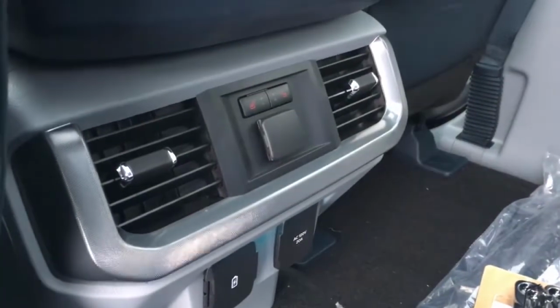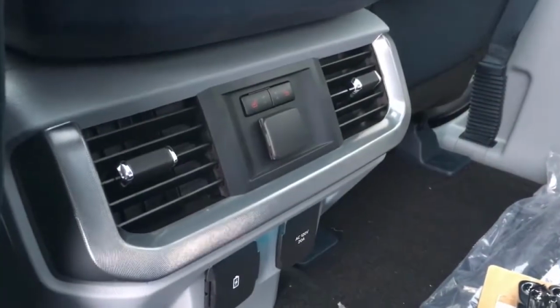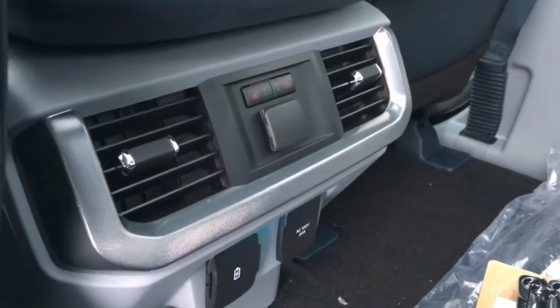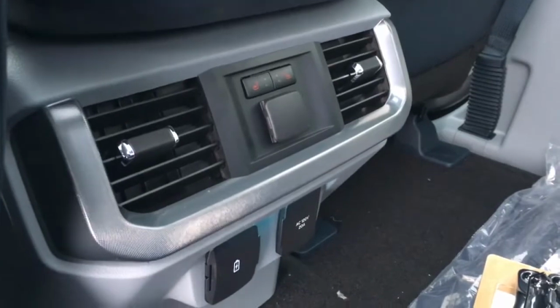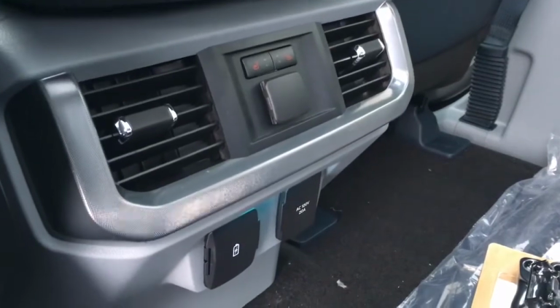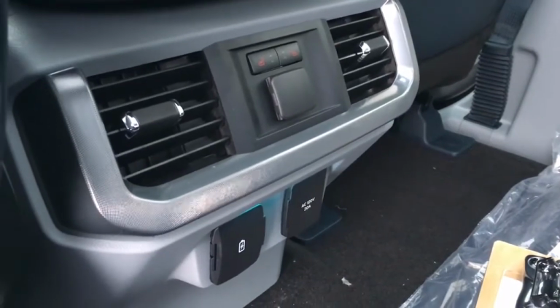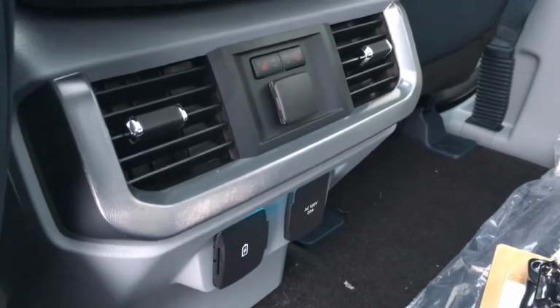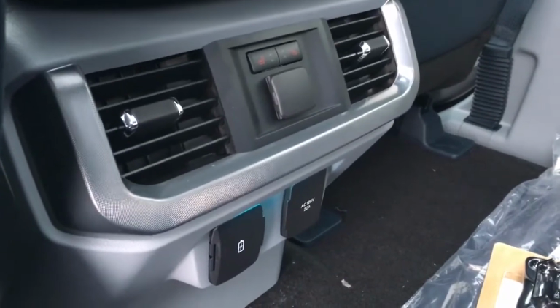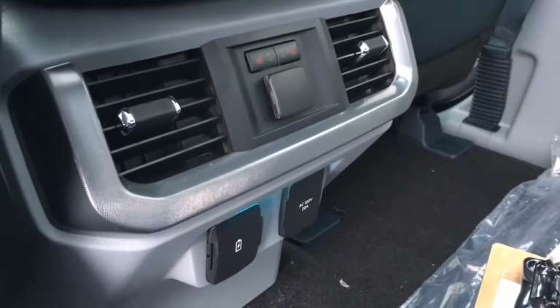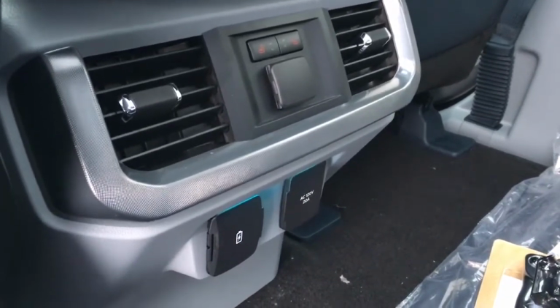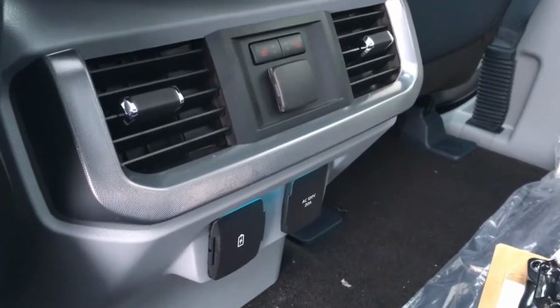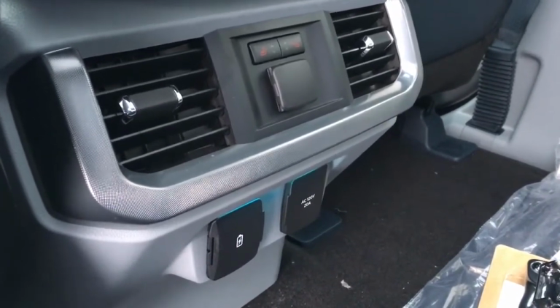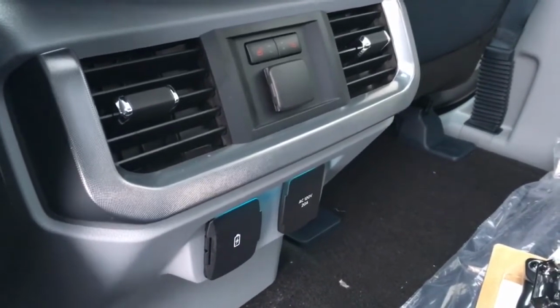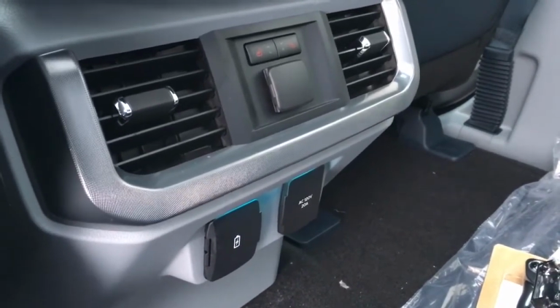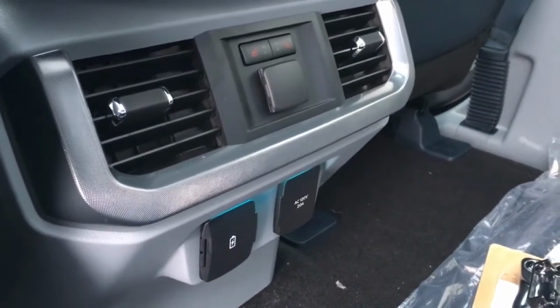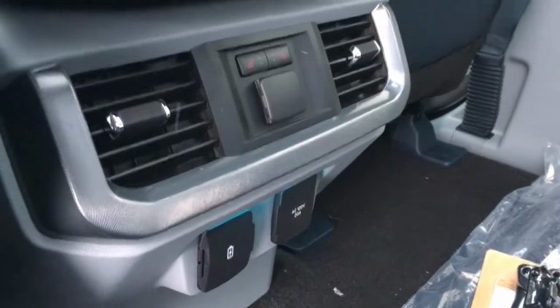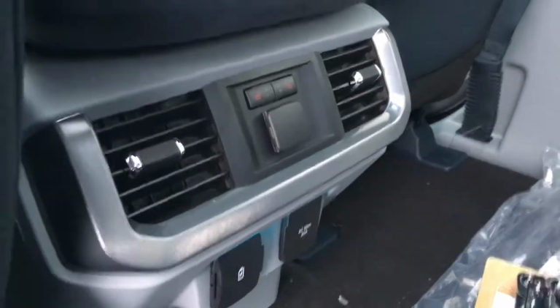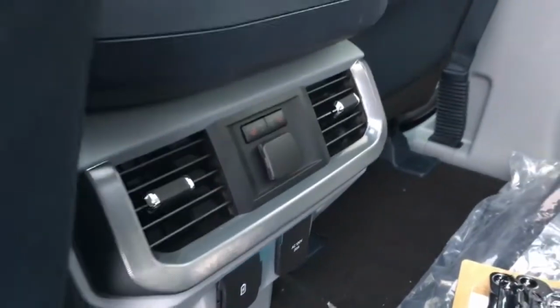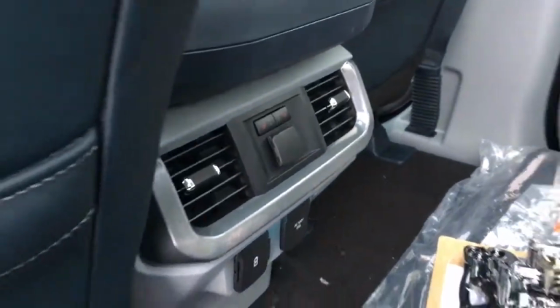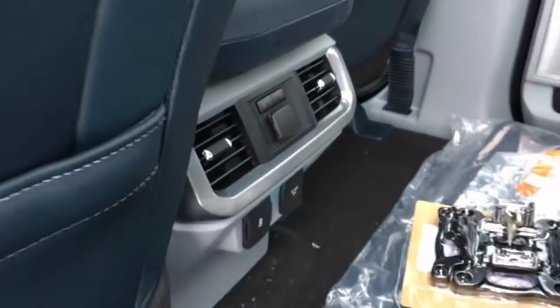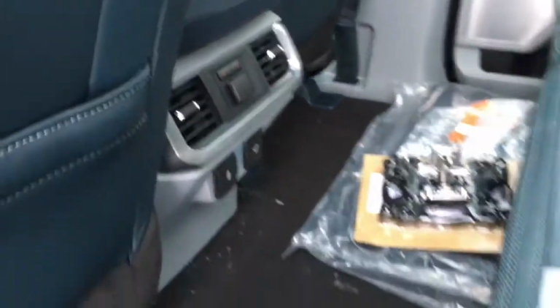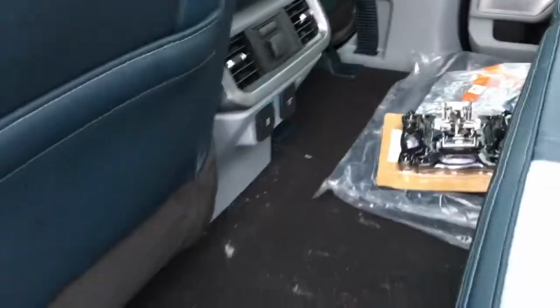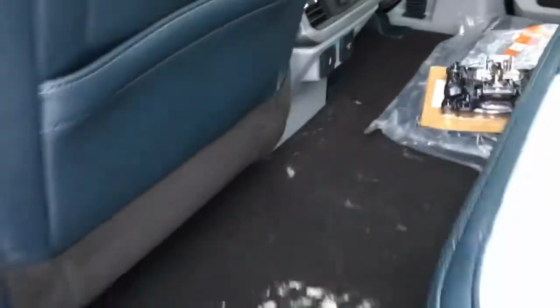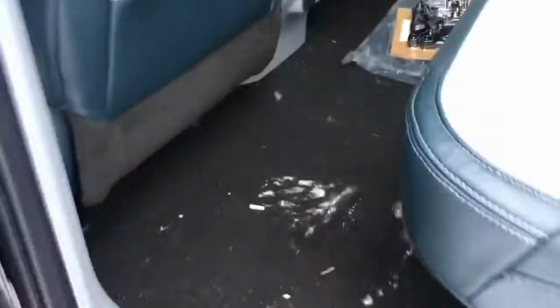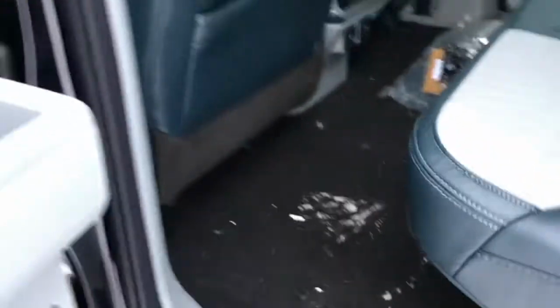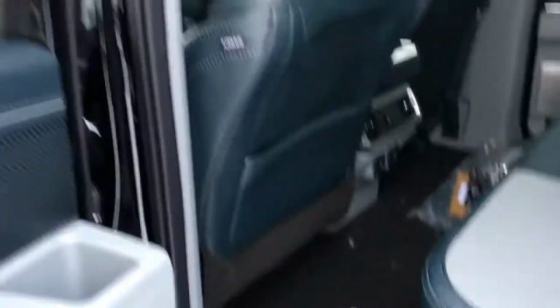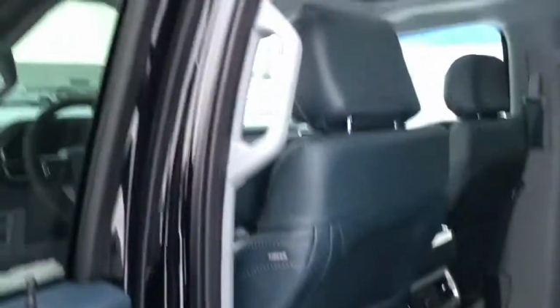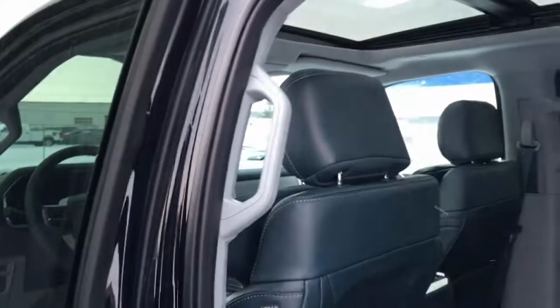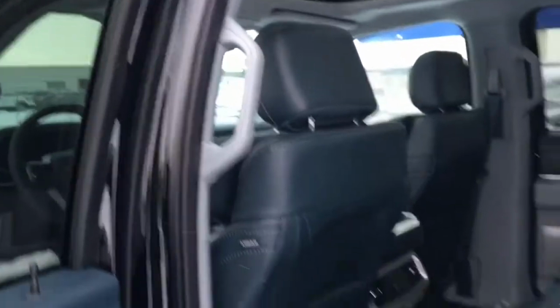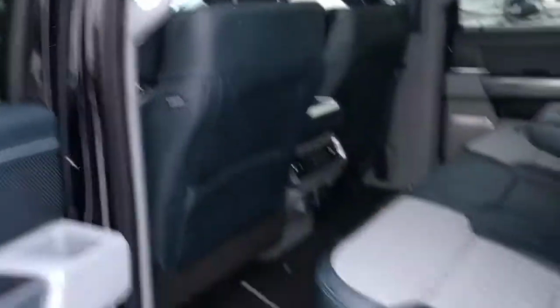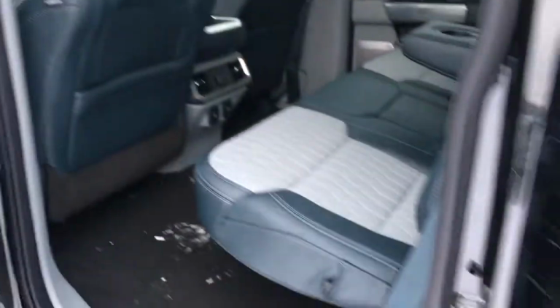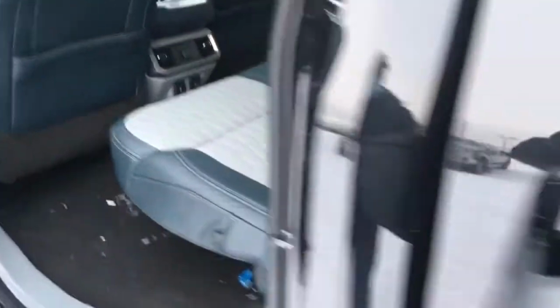Back of the front console there are two front-dependent climate control vents, three power outlets: 112 volt DC, two USB and one AC 120. It does have heated seats back here and carpeted floor throughout. Grab handles at all four entry points.